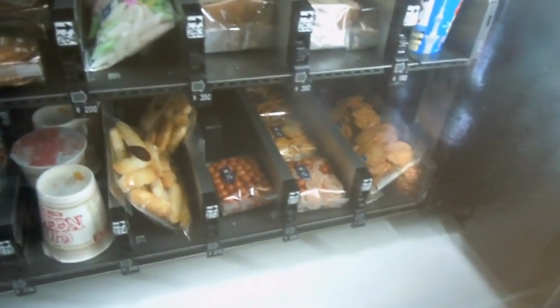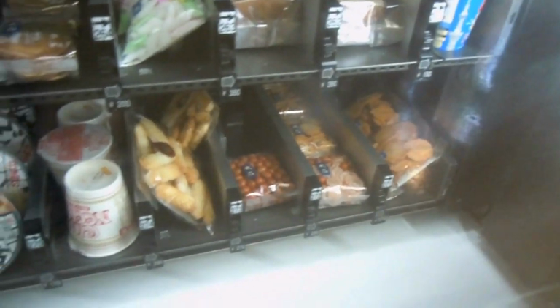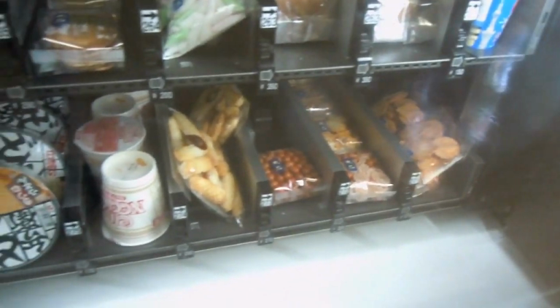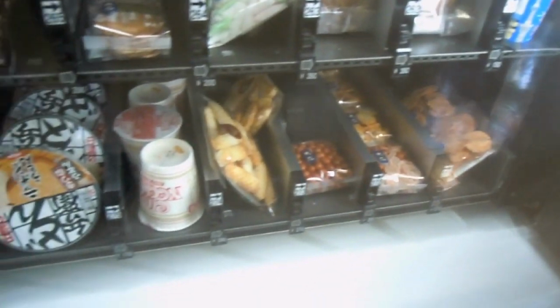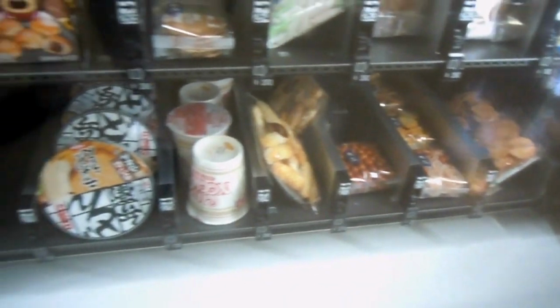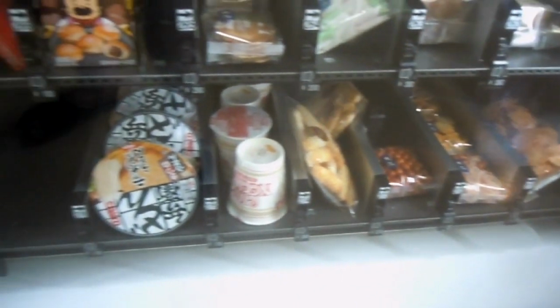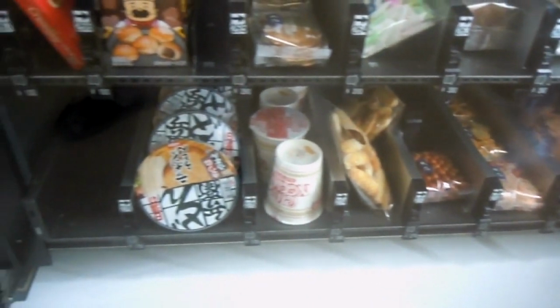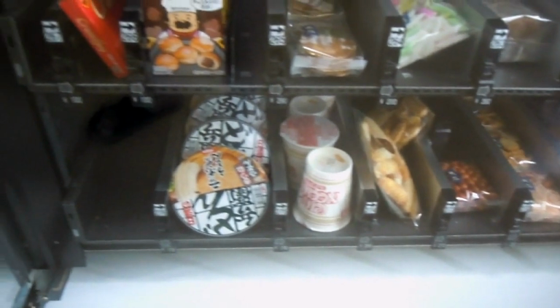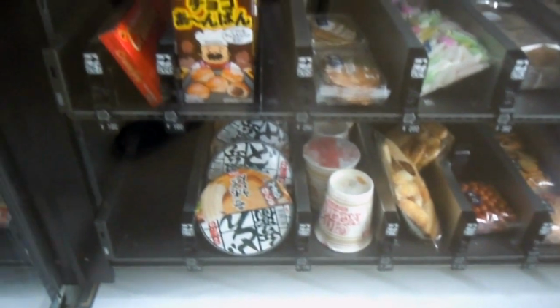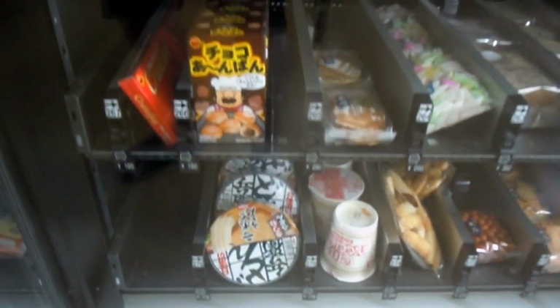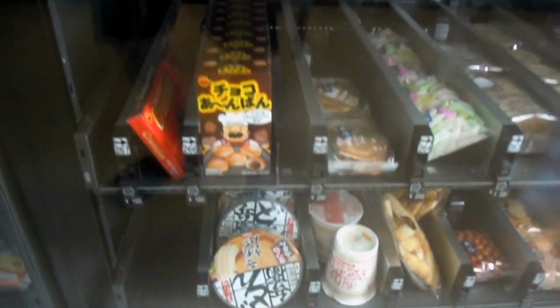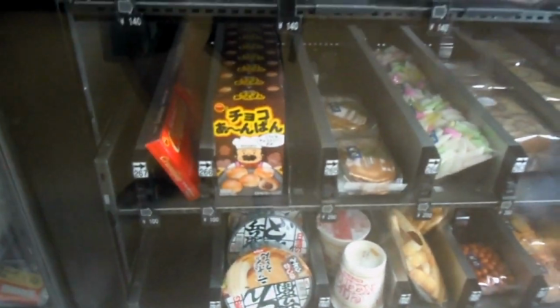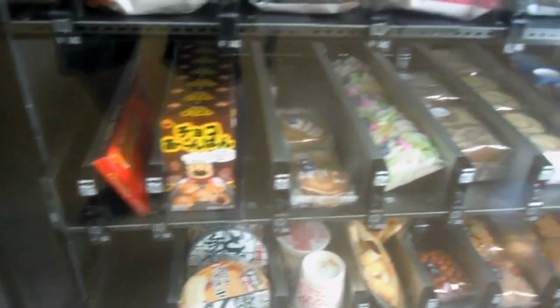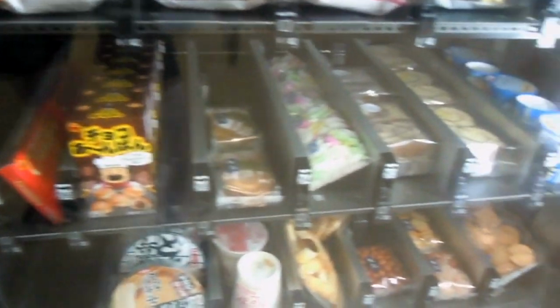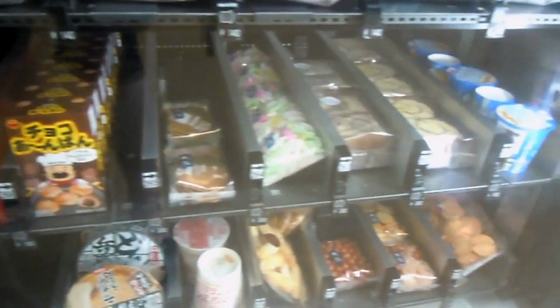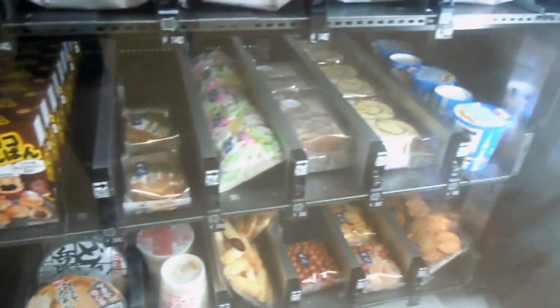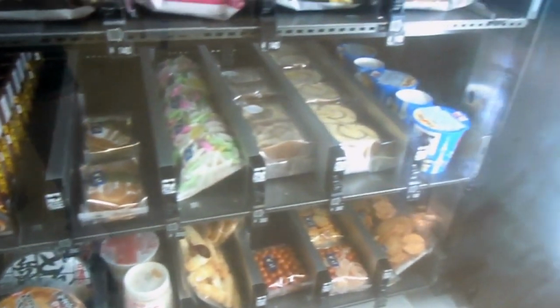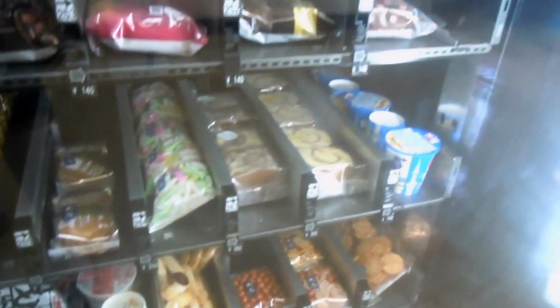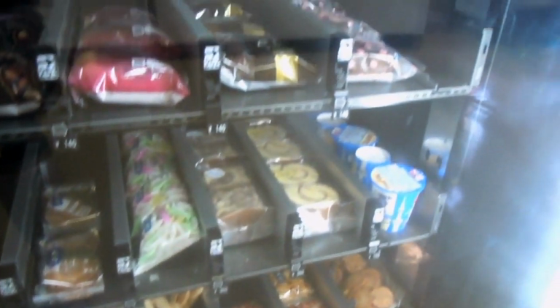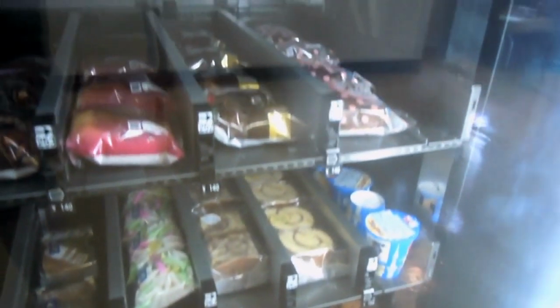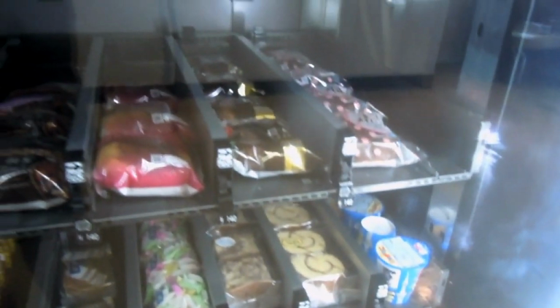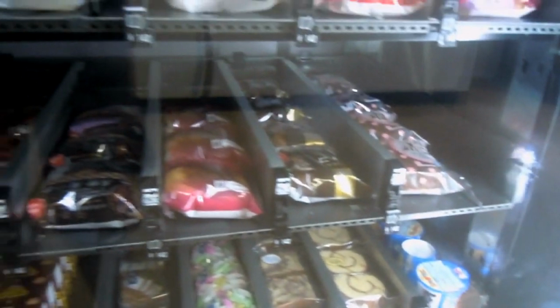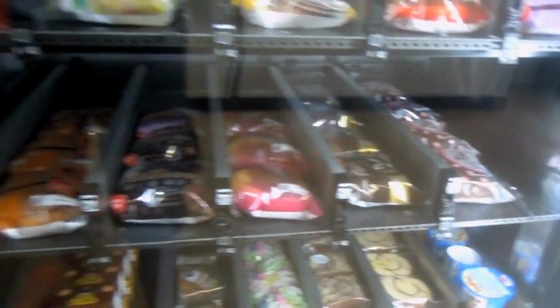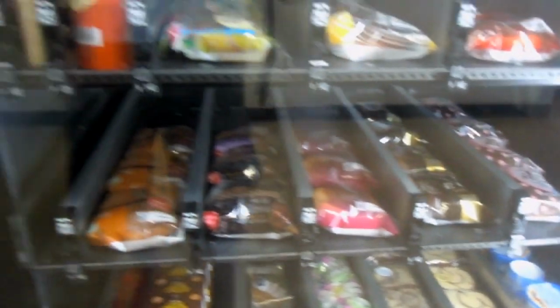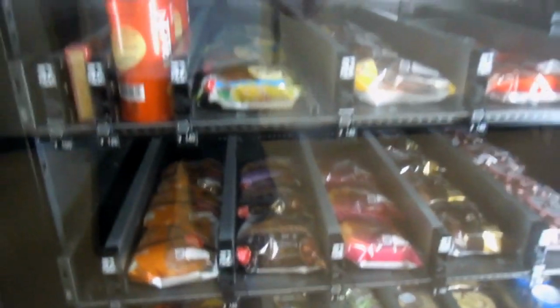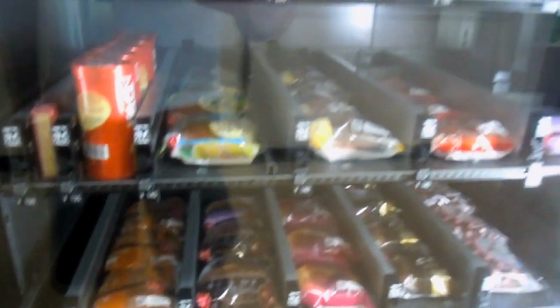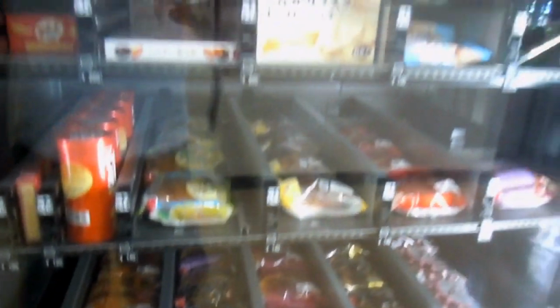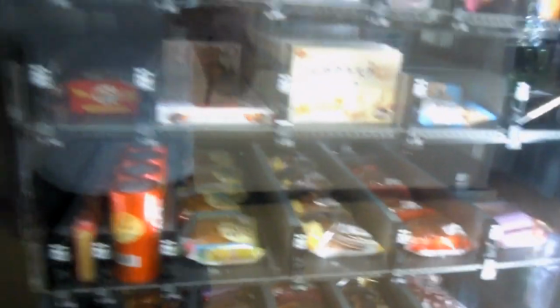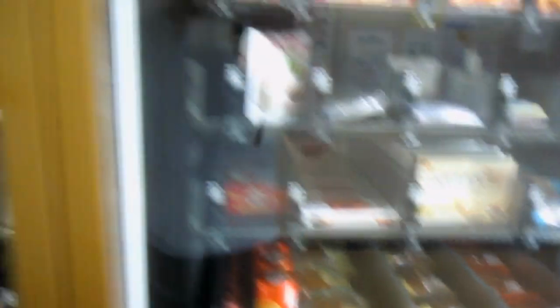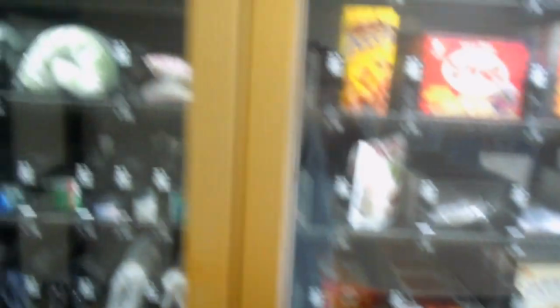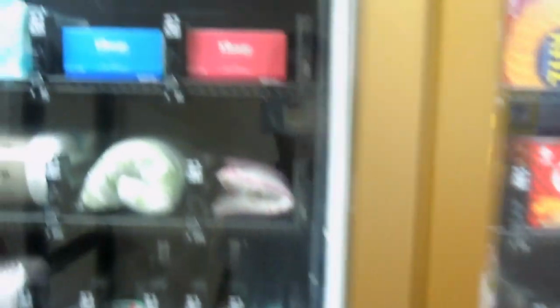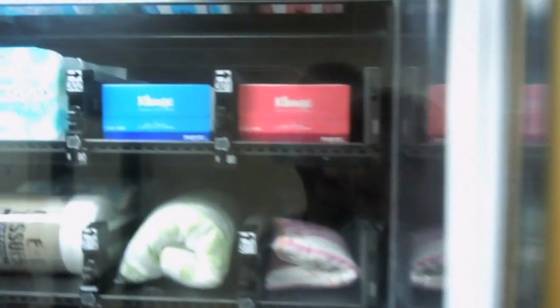But down the bottom here it's got rice crackers, sembeh, and it's got cup noodles, so you can buy the cup noodle and then go put your own hot water in. So that's something a little bit different.